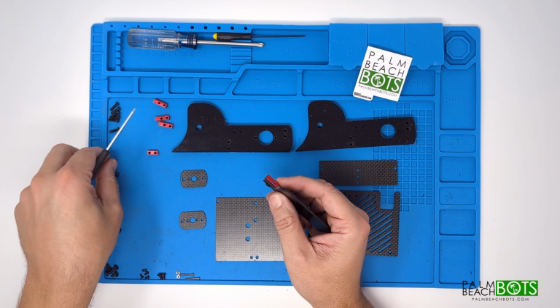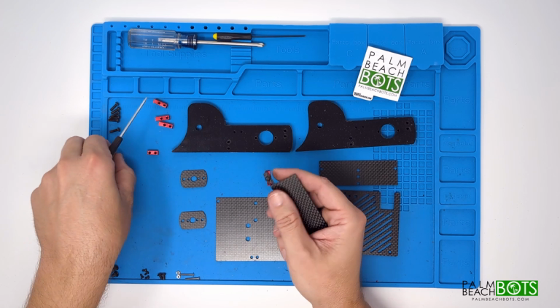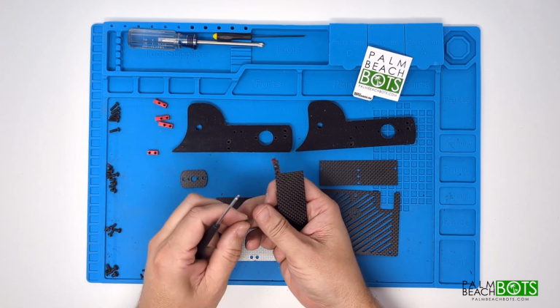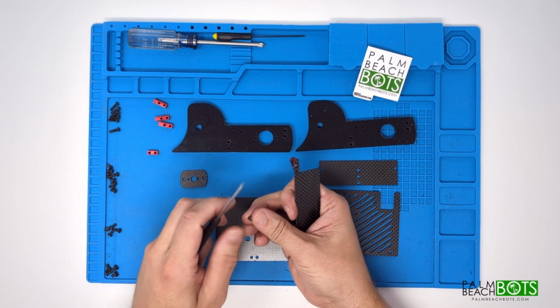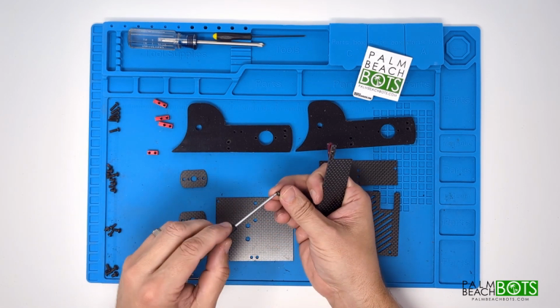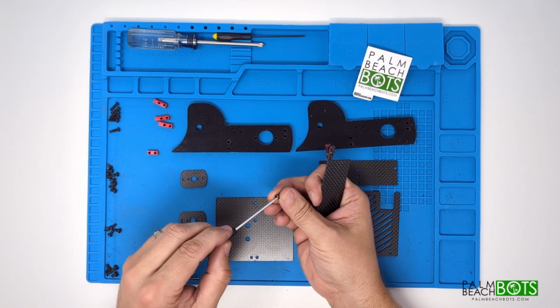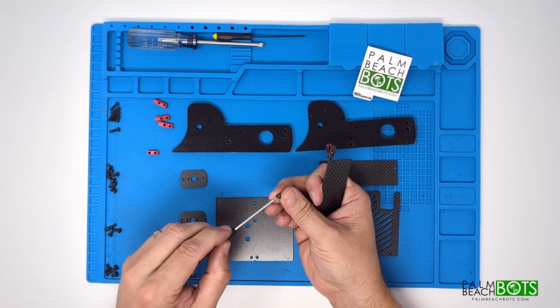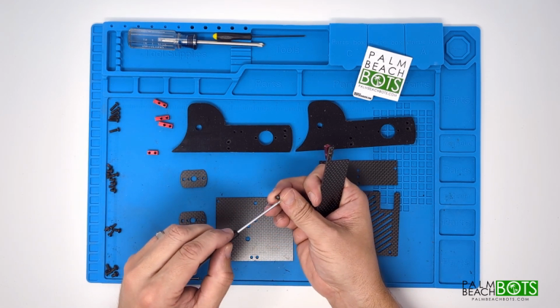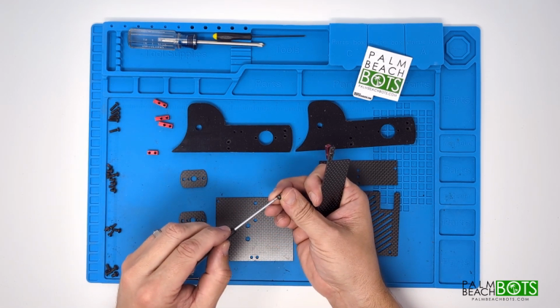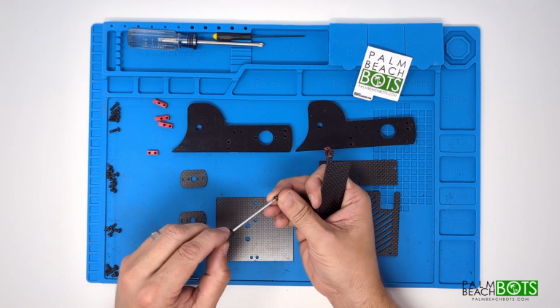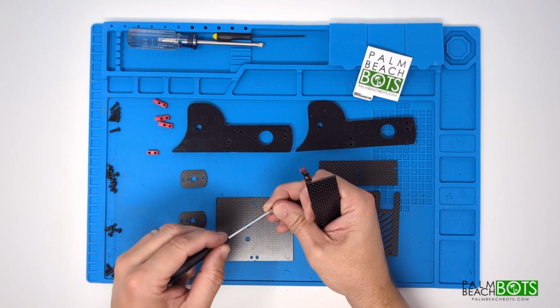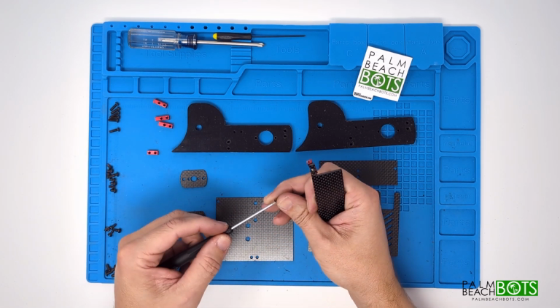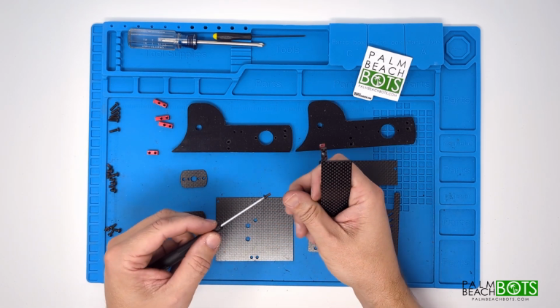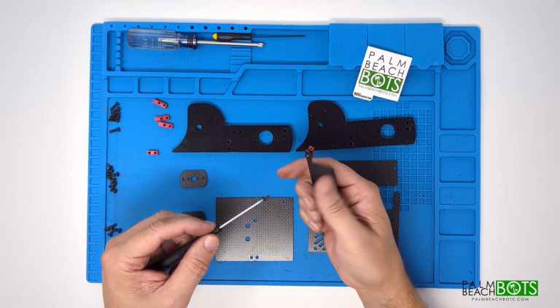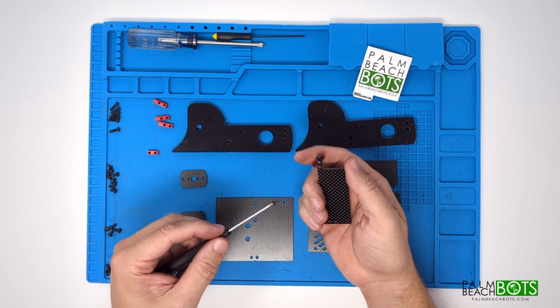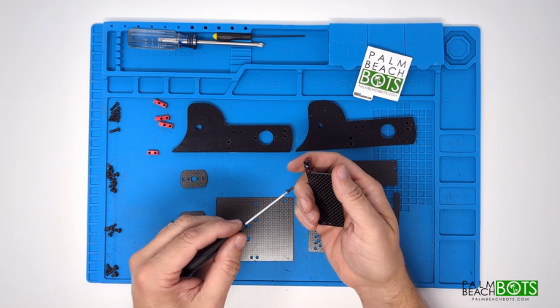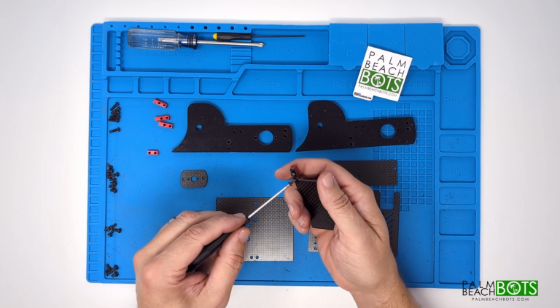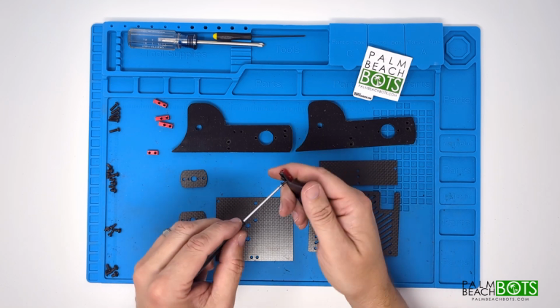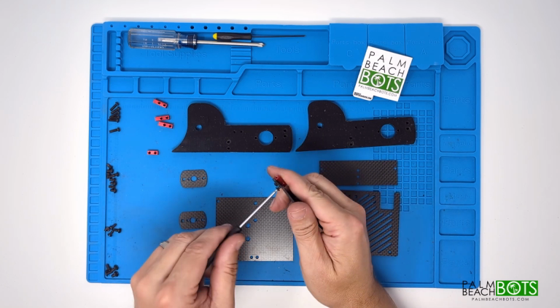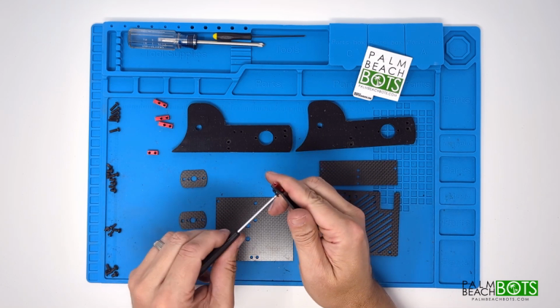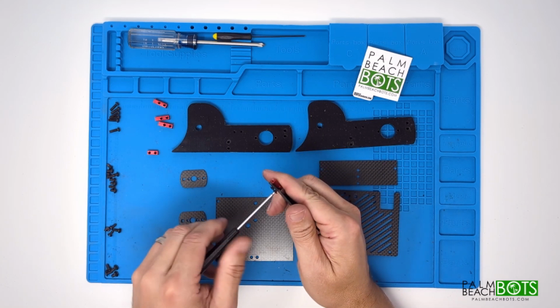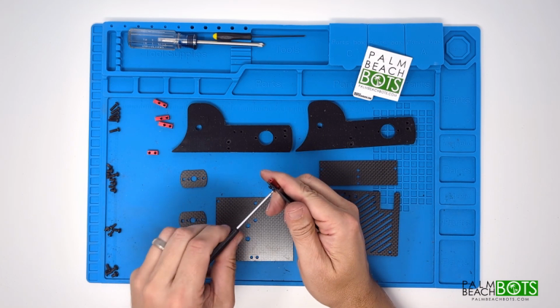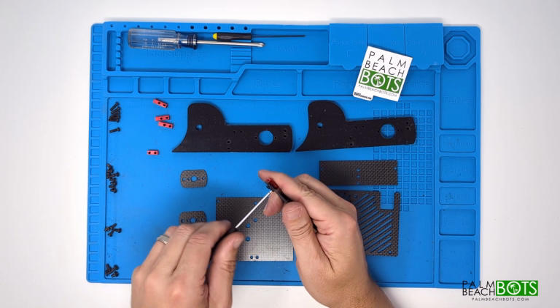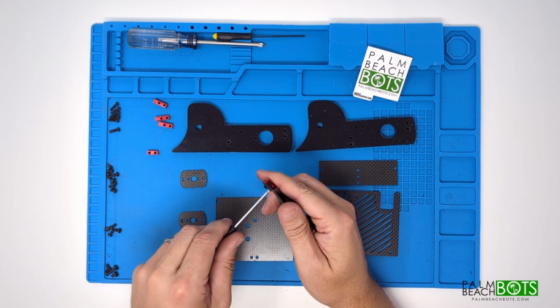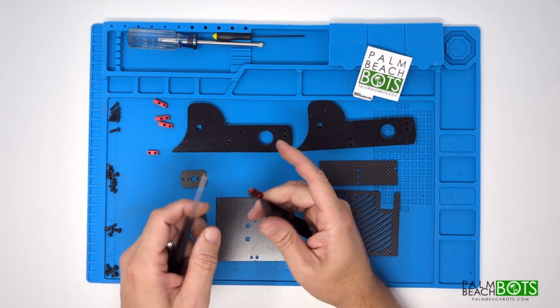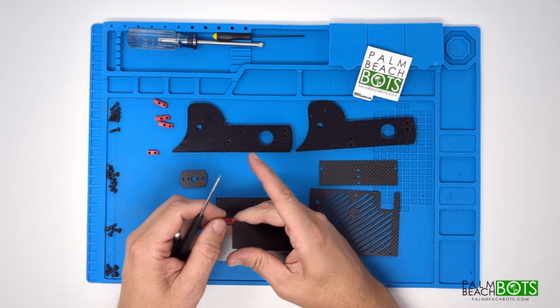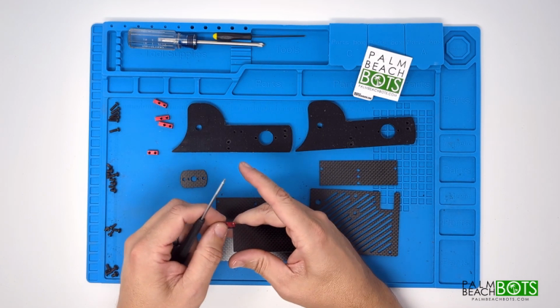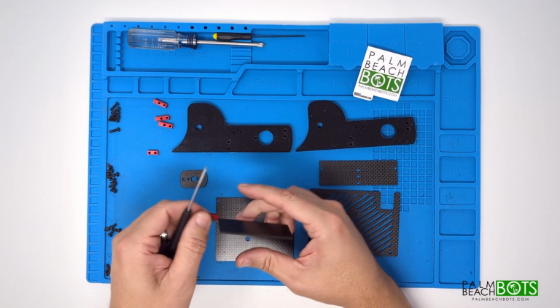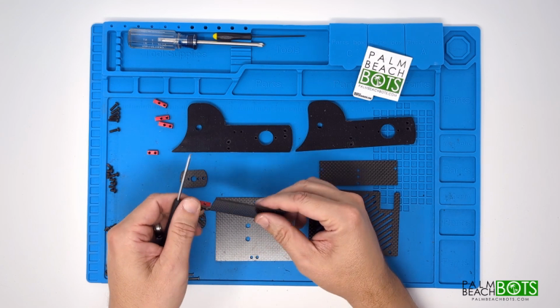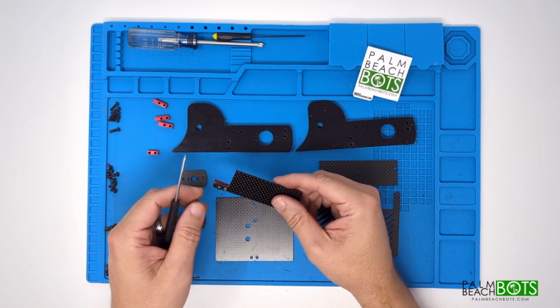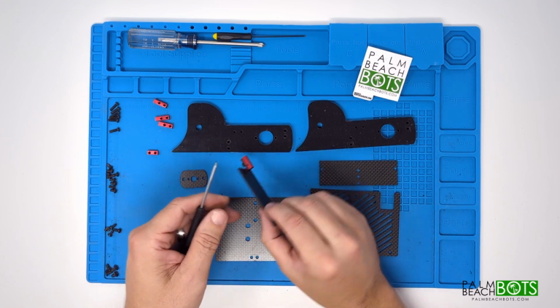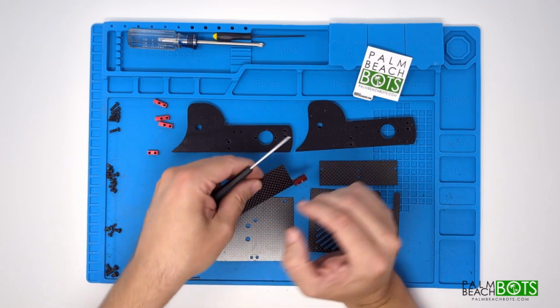On the left side, the threaded hole for the corner faces towards the bottom. Make sure to leave everything loose as you install it. Once everything is all together, we'll tighten it nice and snug at the end.